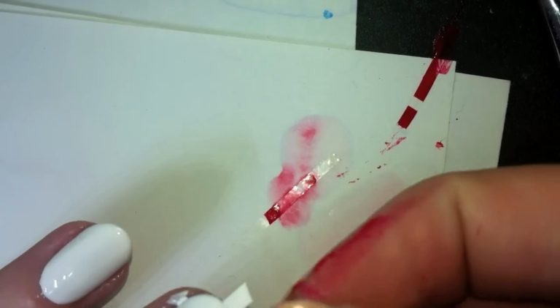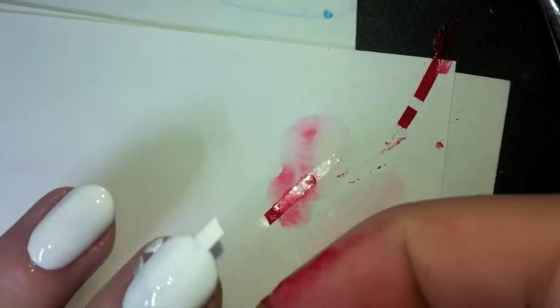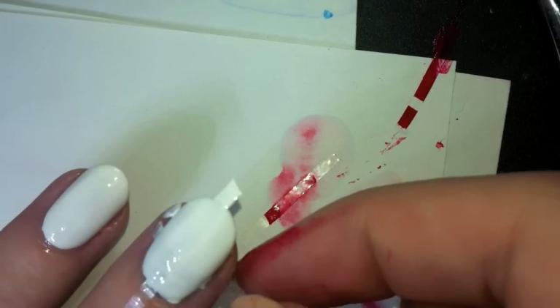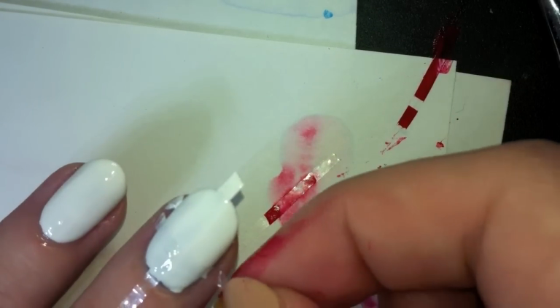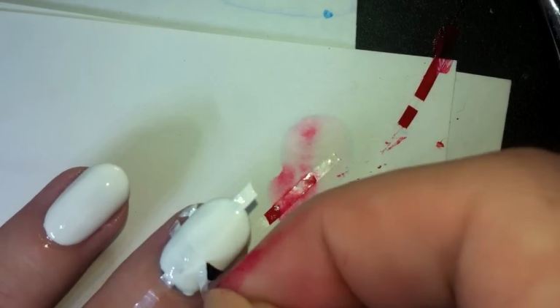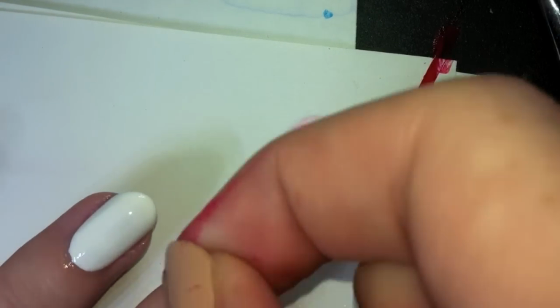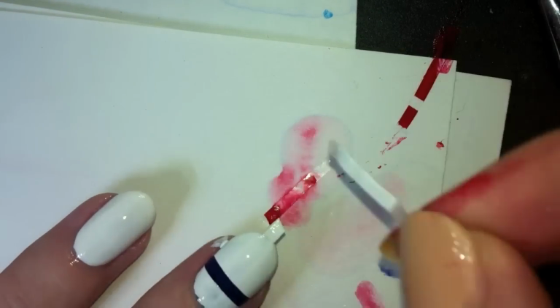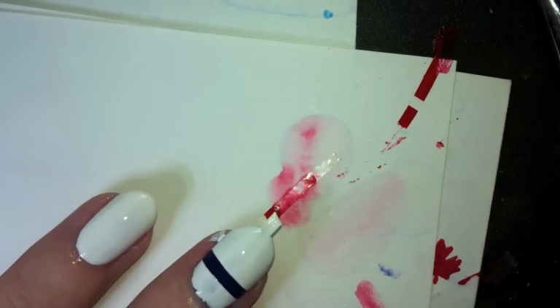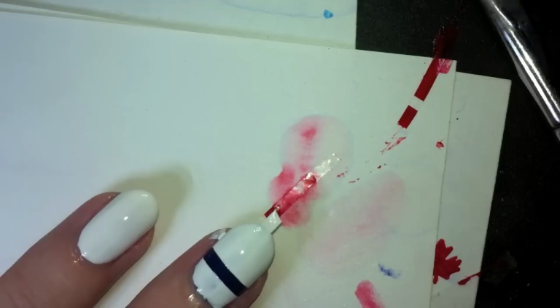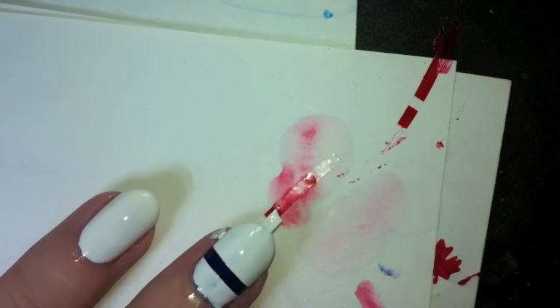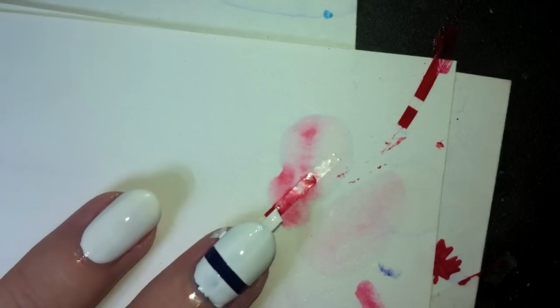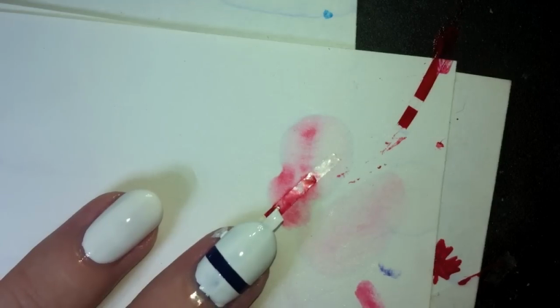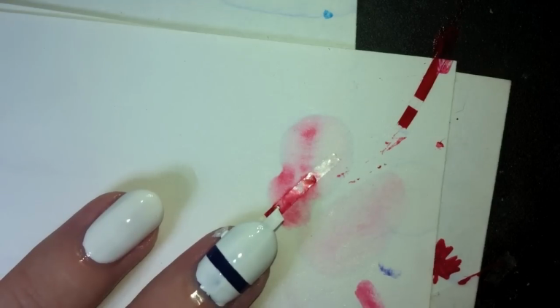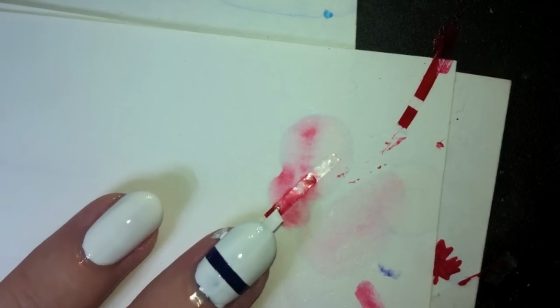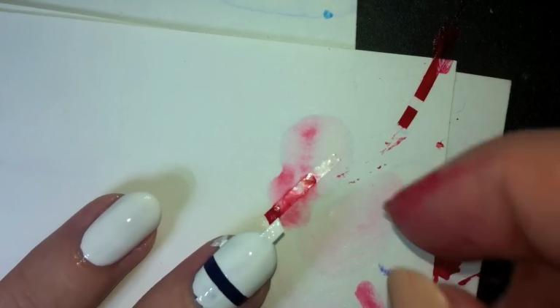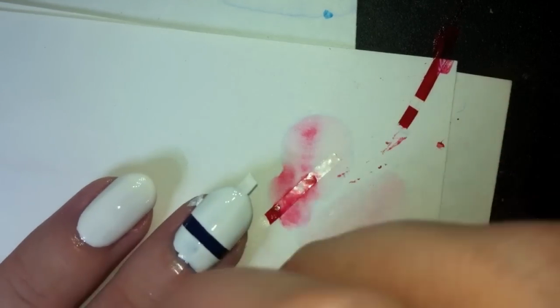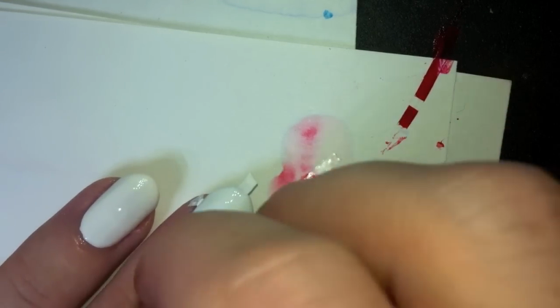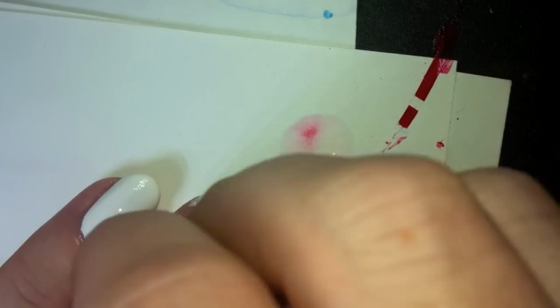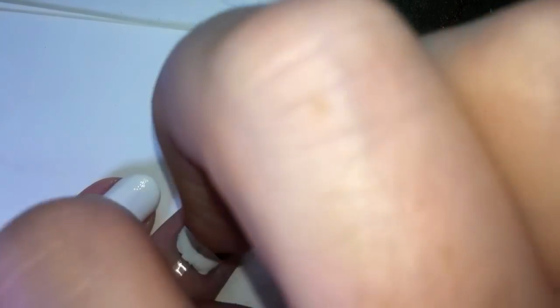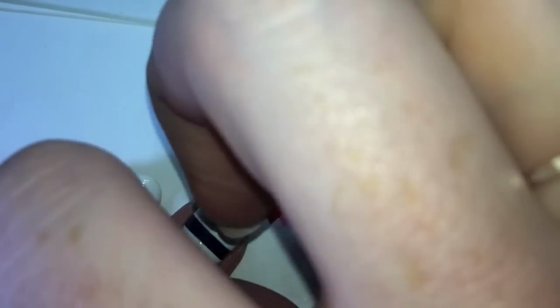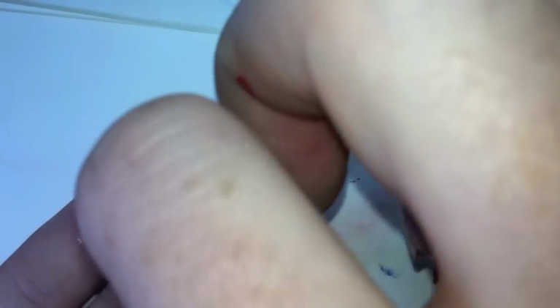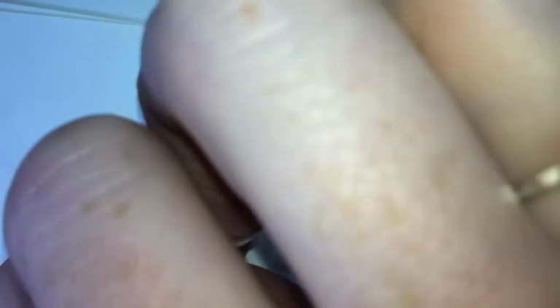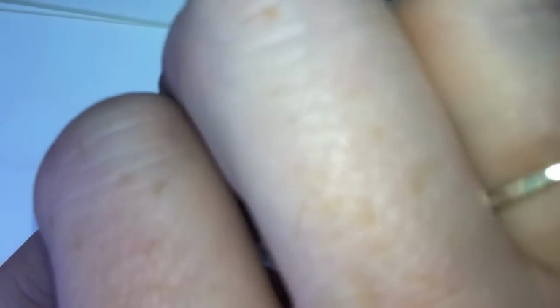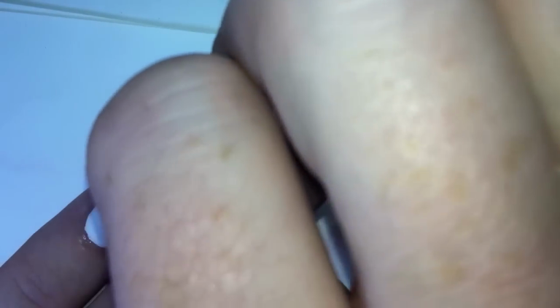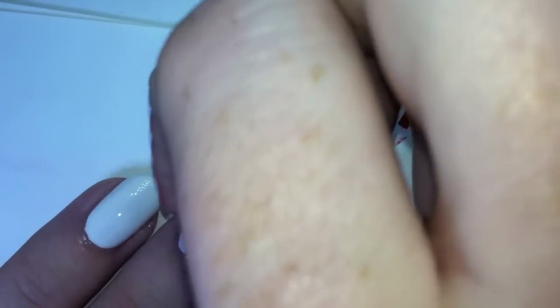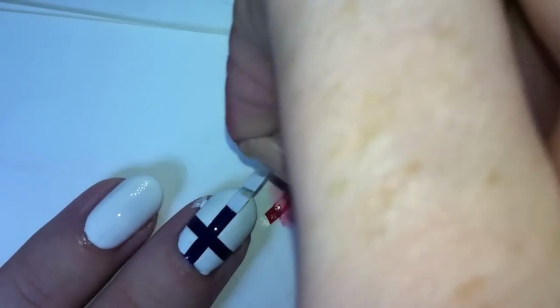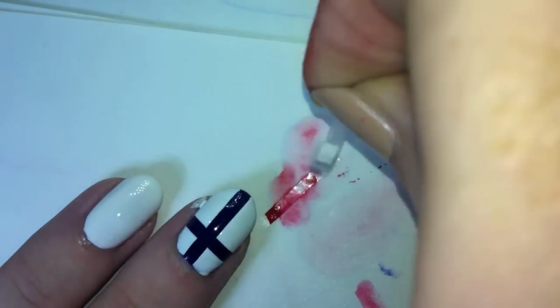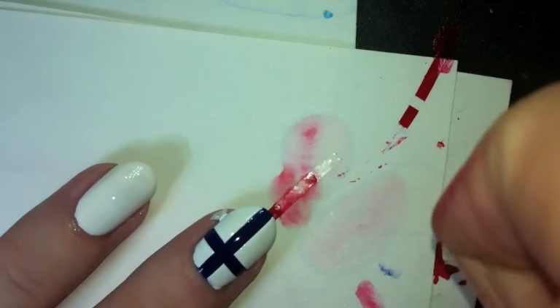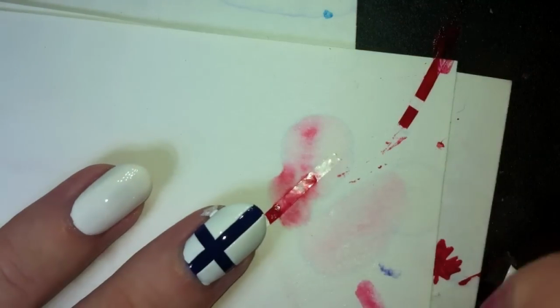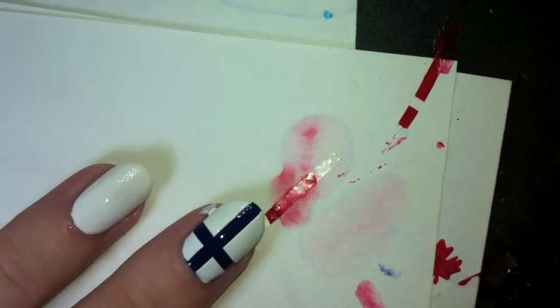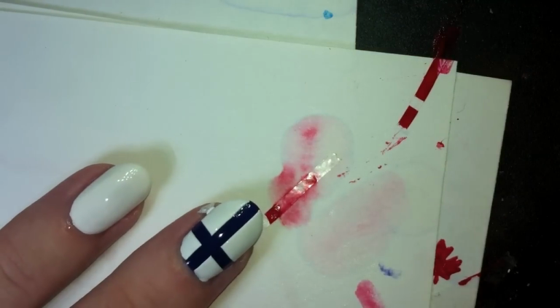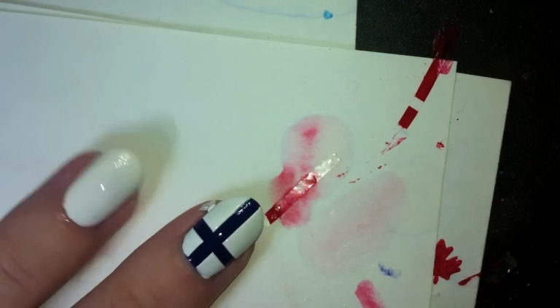I'm going to take off the tape in the order I put it on. As you can see, I've got a nice, clean, beautiful straight line. And another one. Yay!